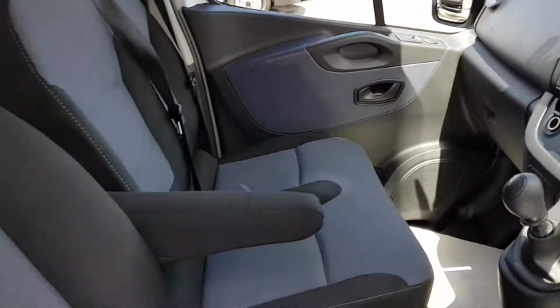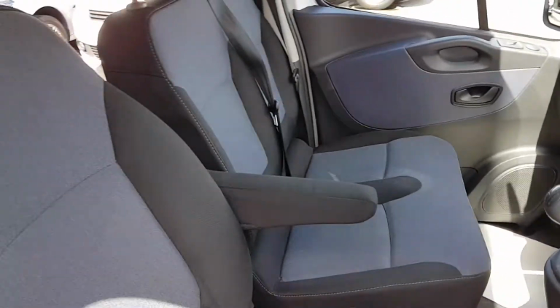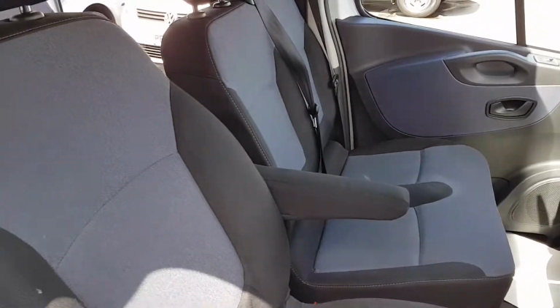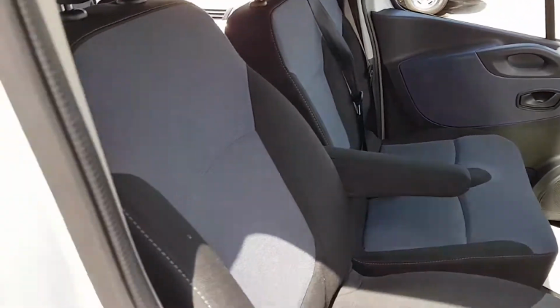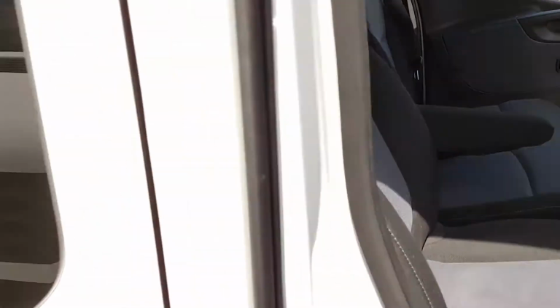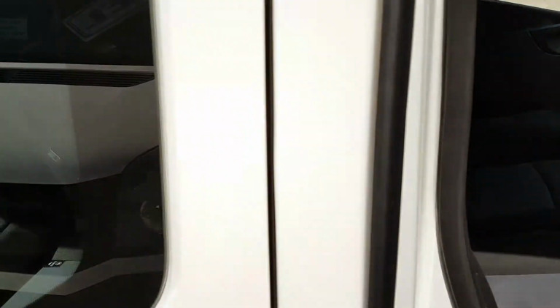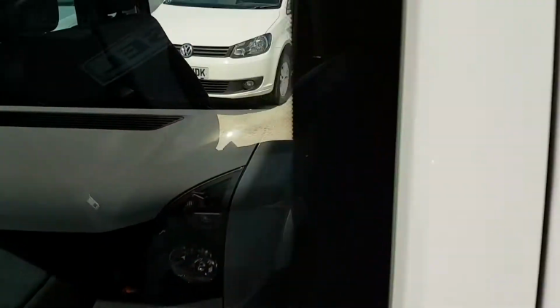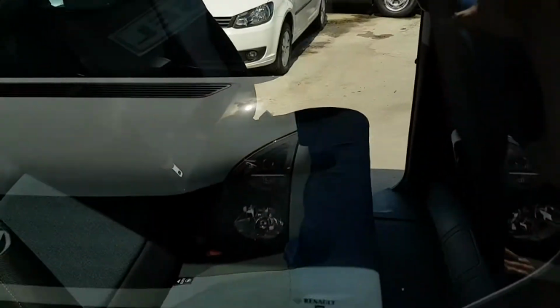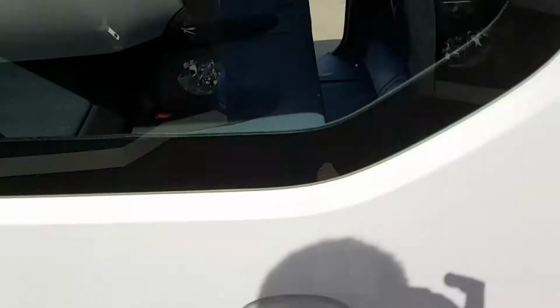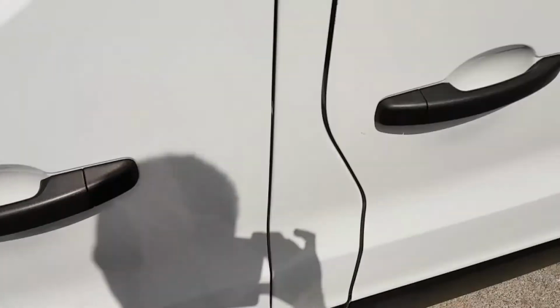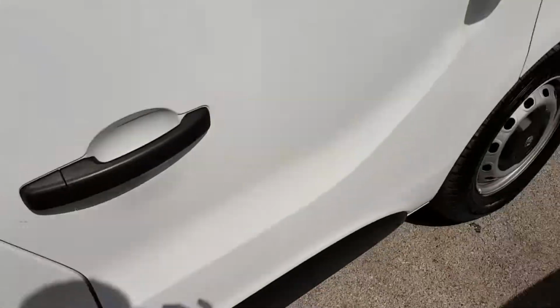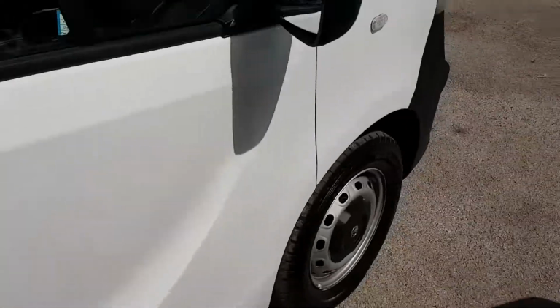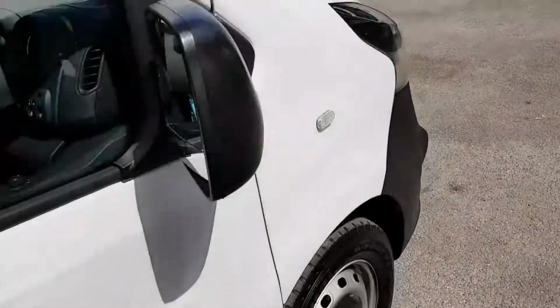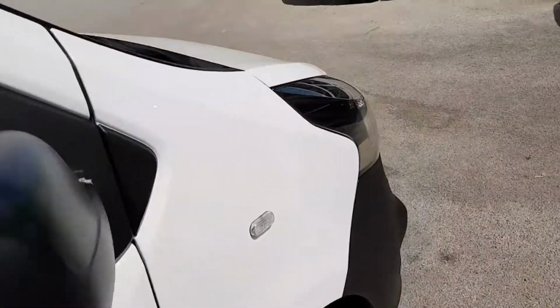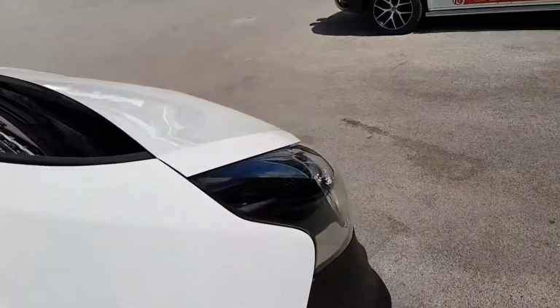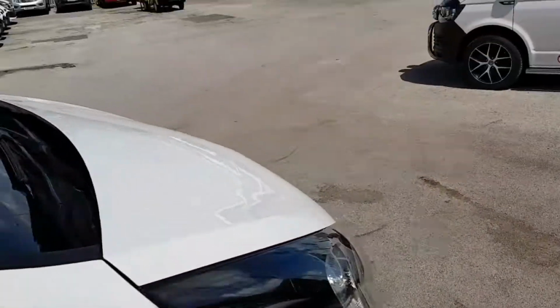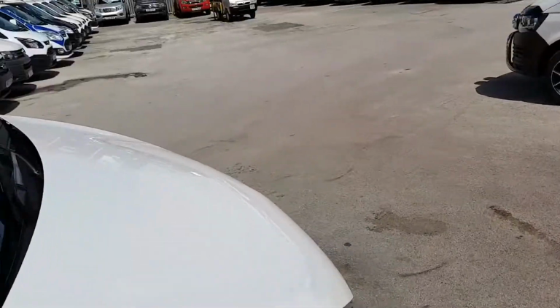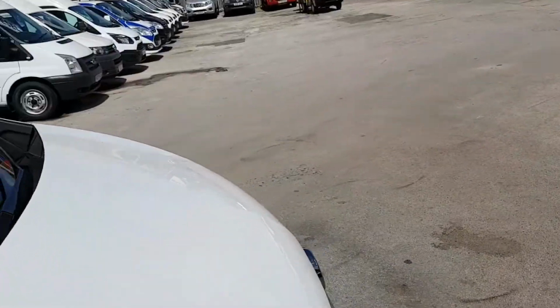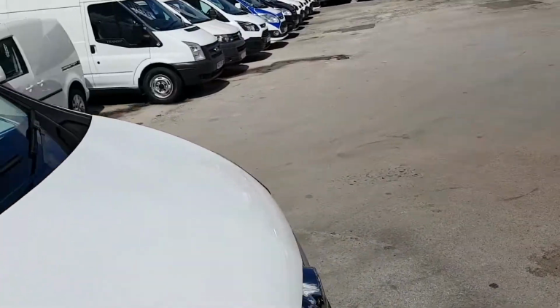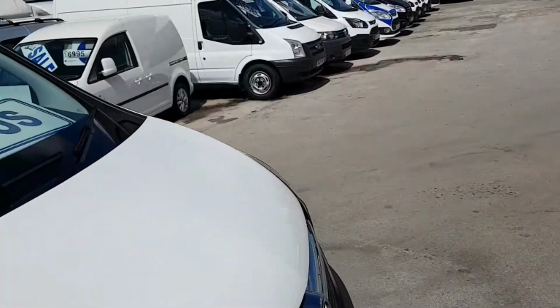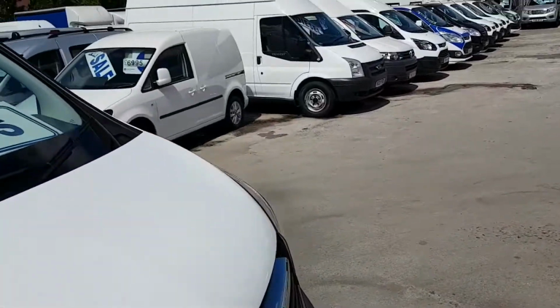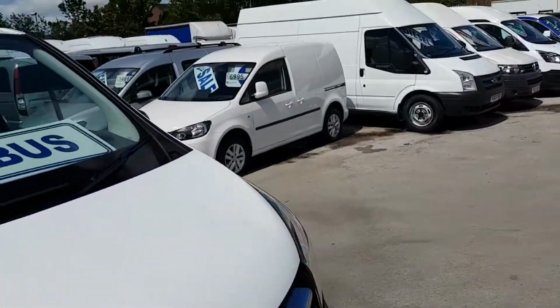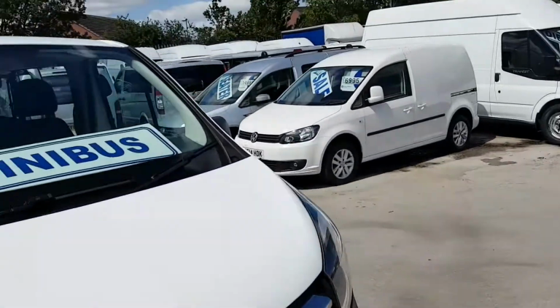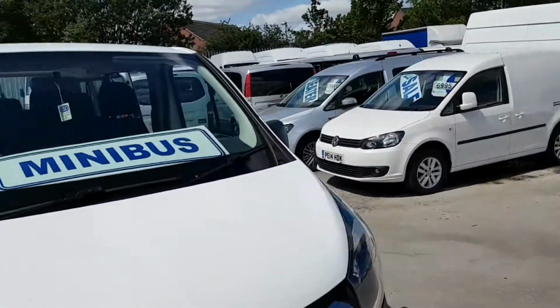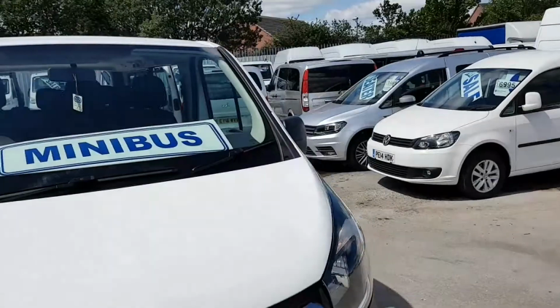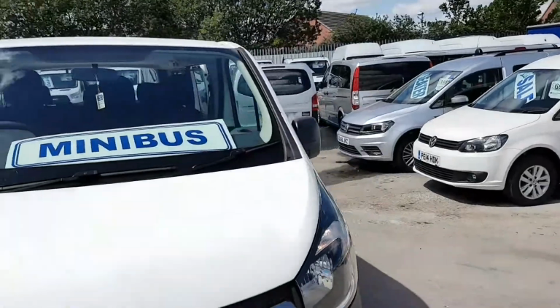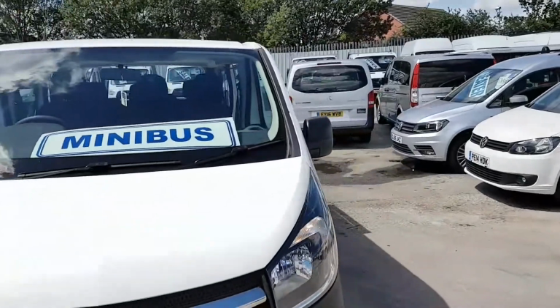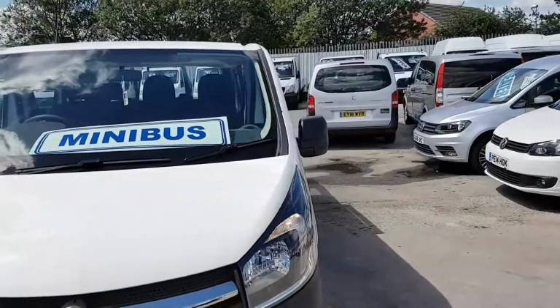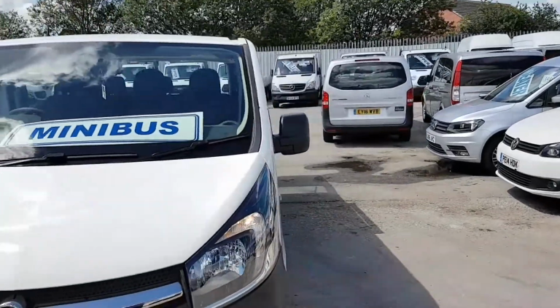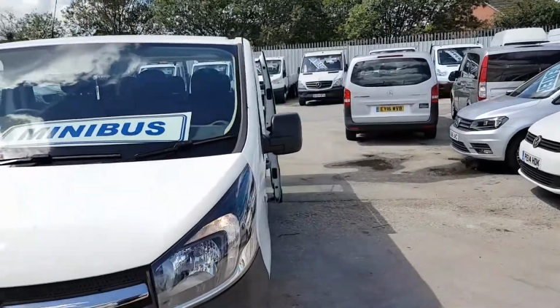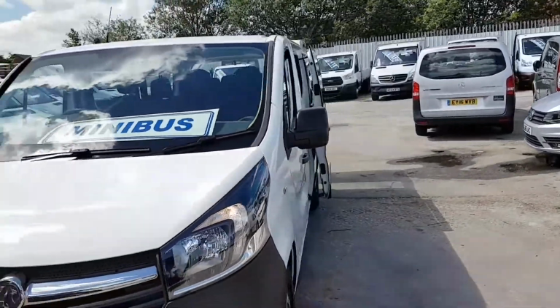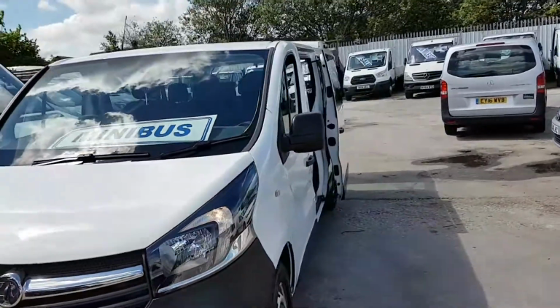Nice clean cab area. Just the one owner from new. You've got manufacturer's warranty on this one until September 2018.